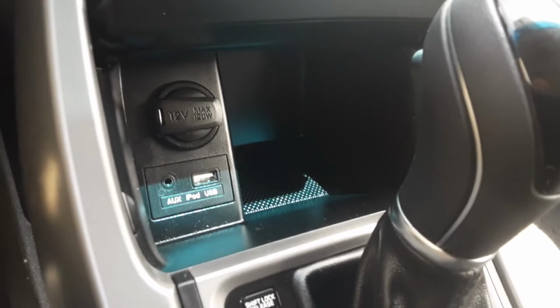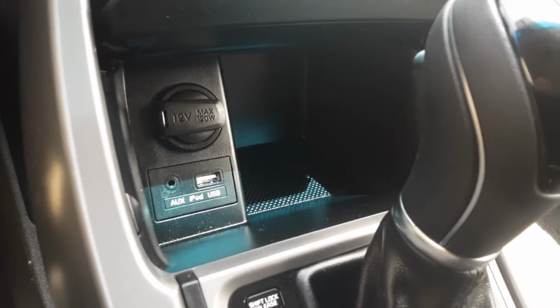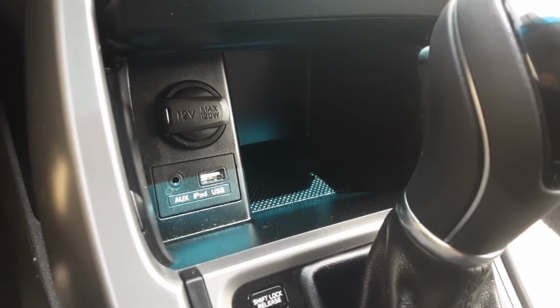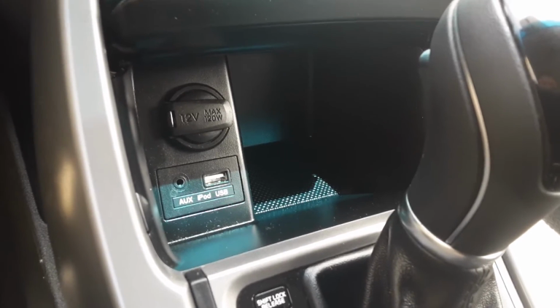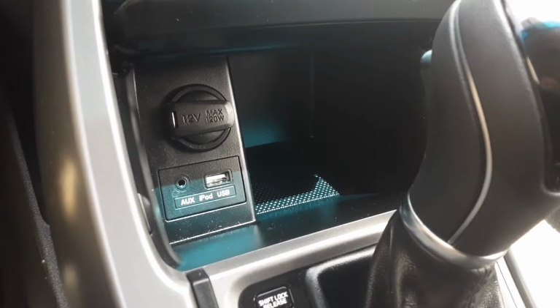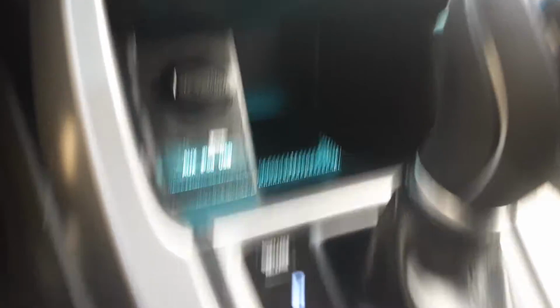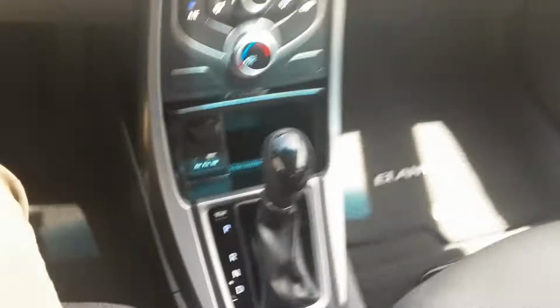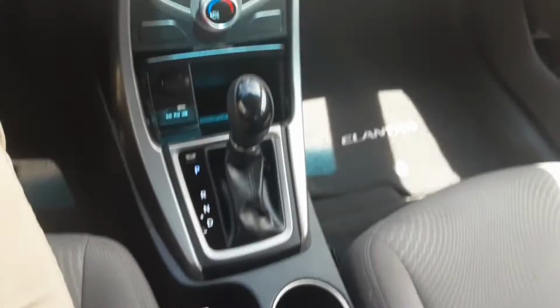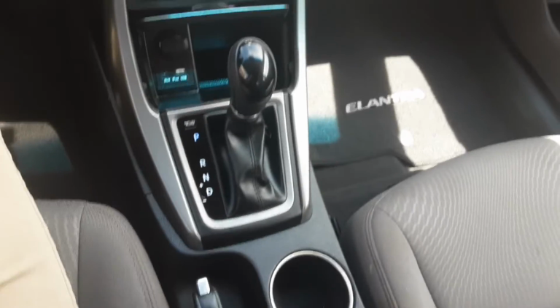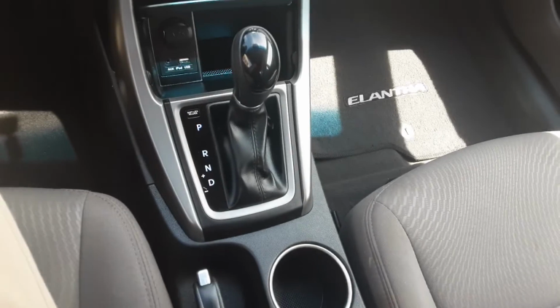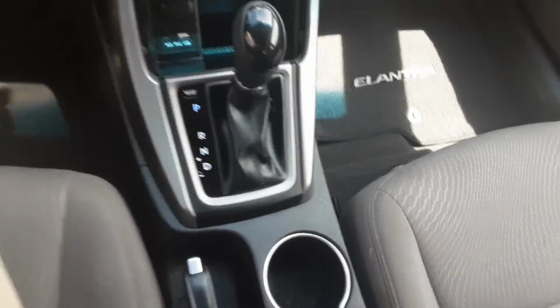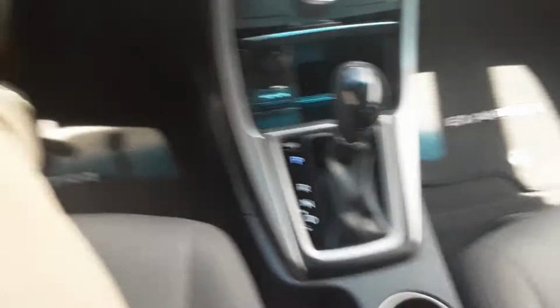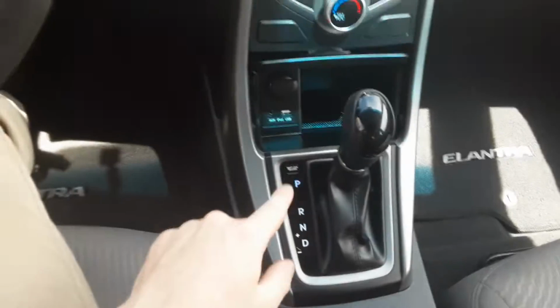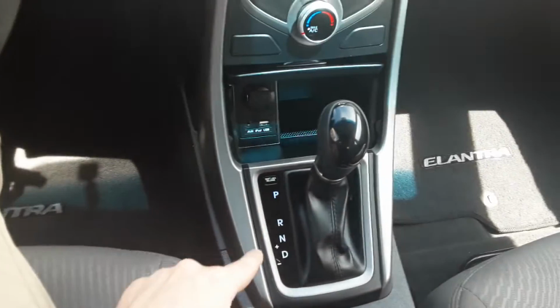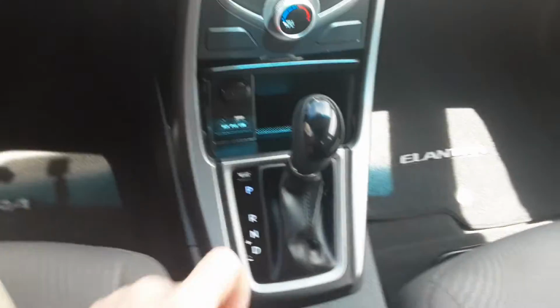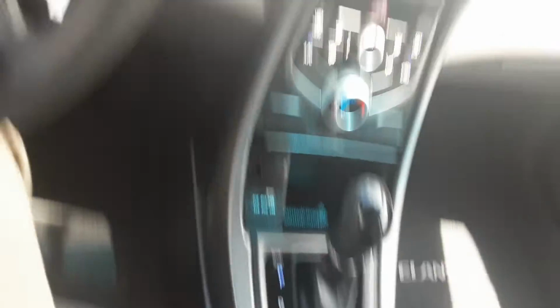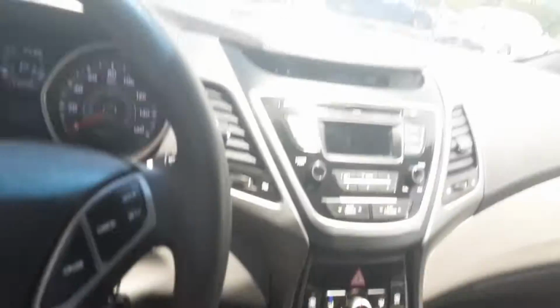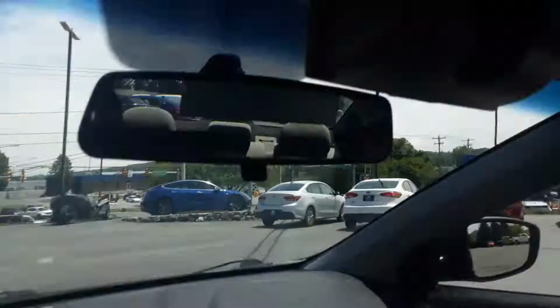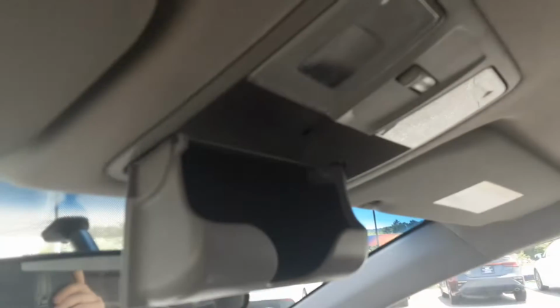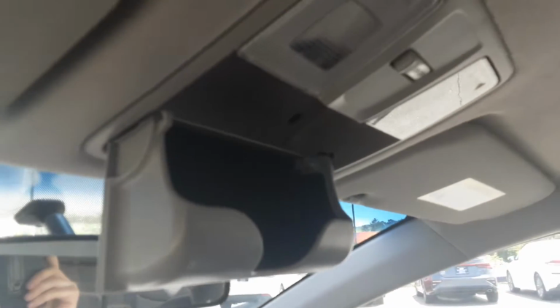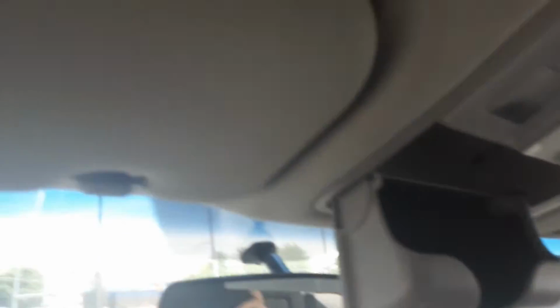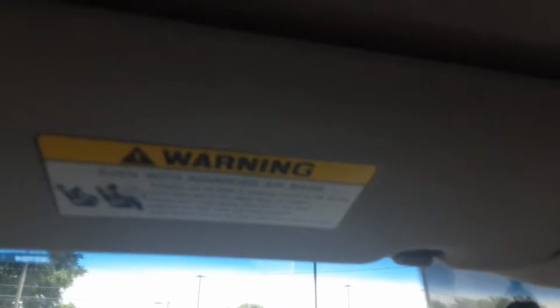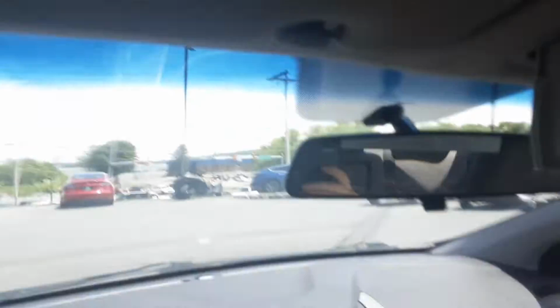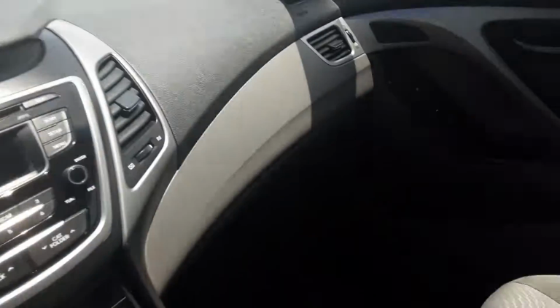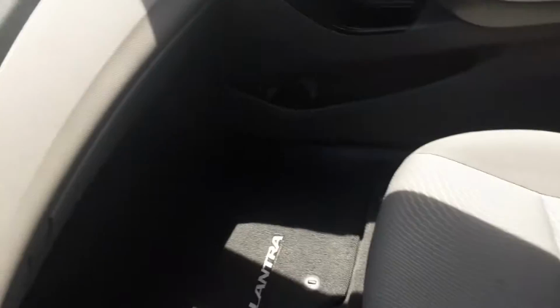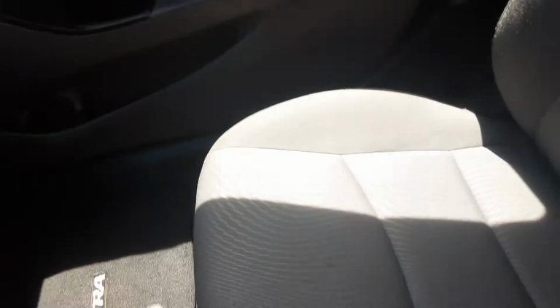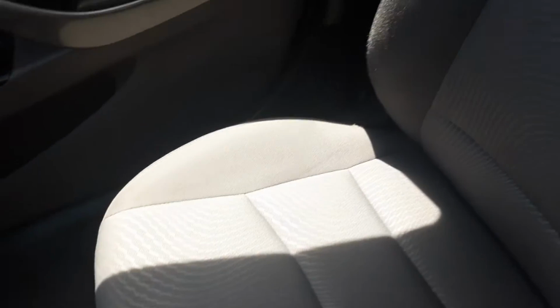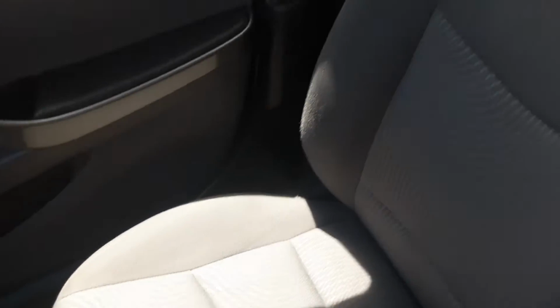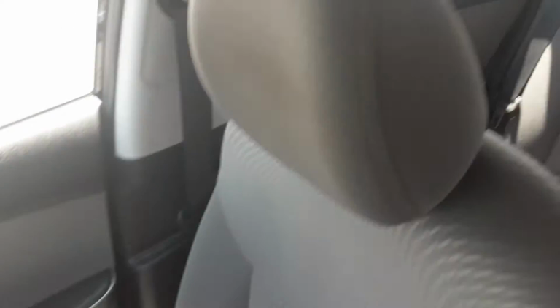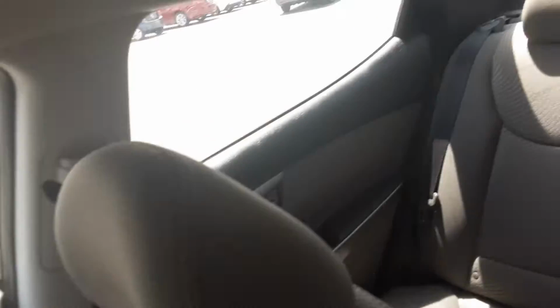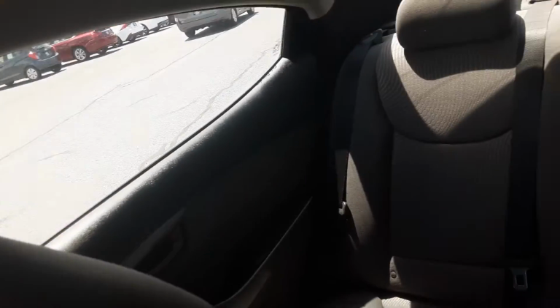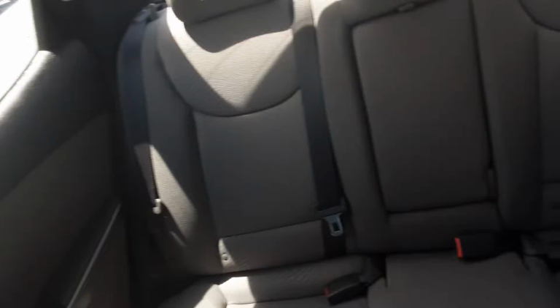Aux, USB, 12-volt, automatic. Place to put your sunglasses. Cloth interior all around, front and back.